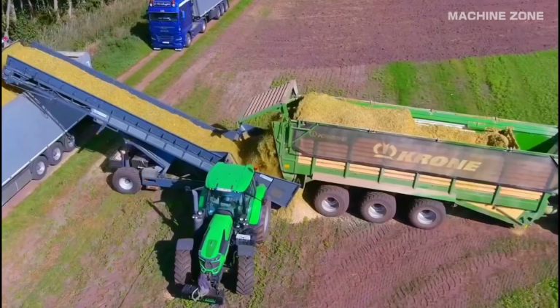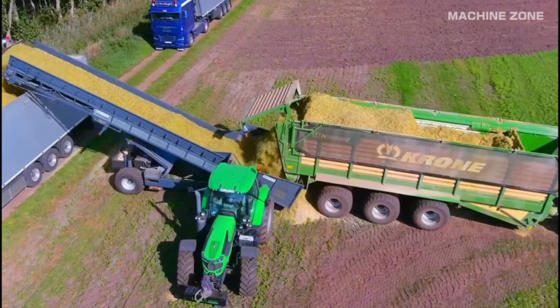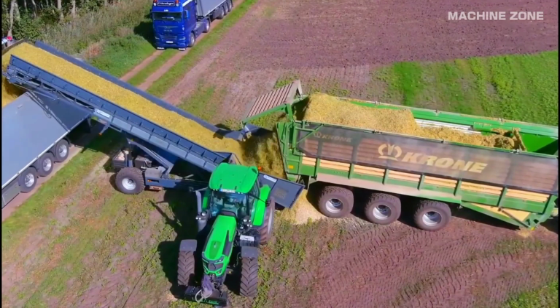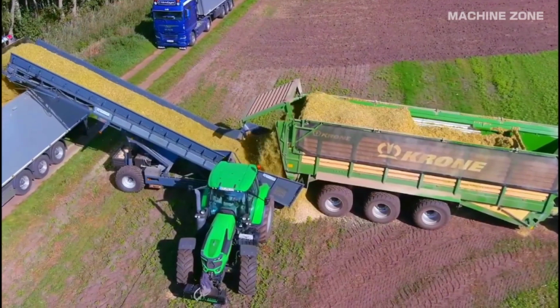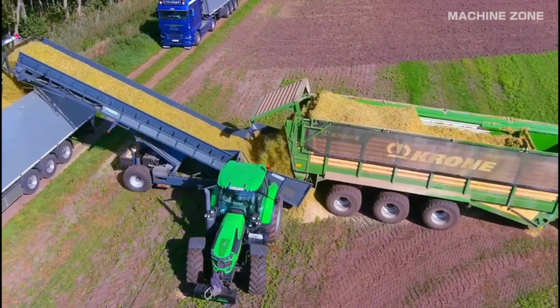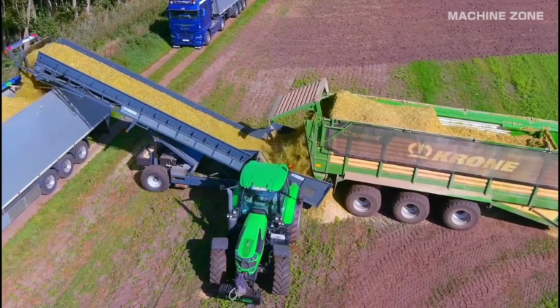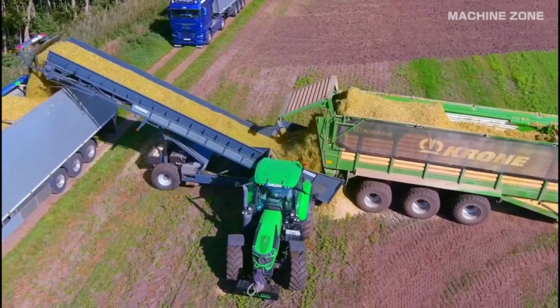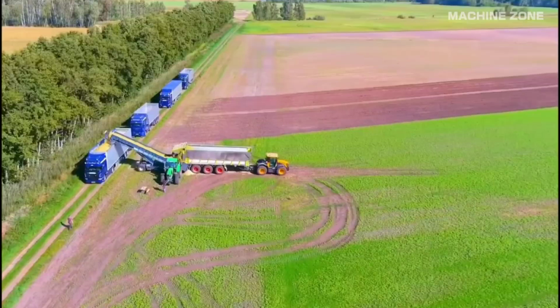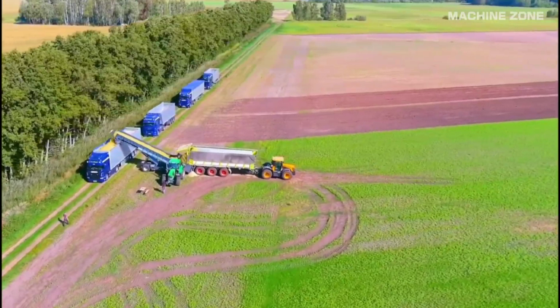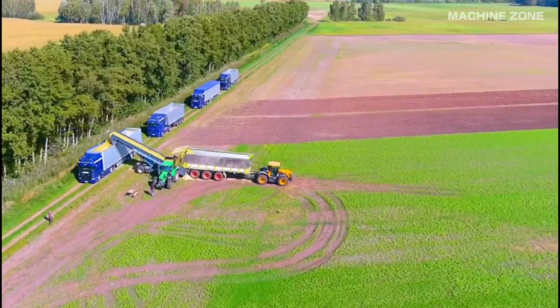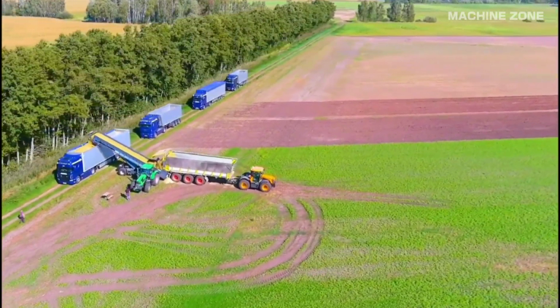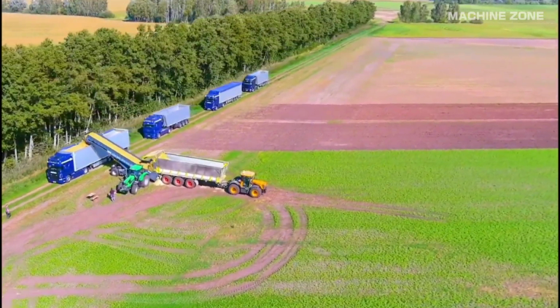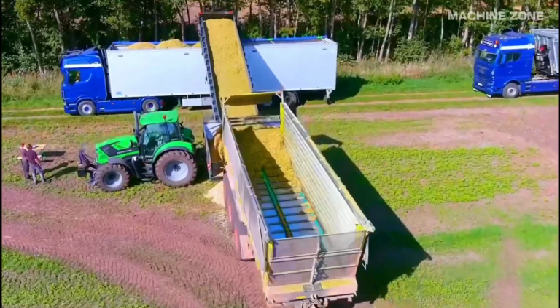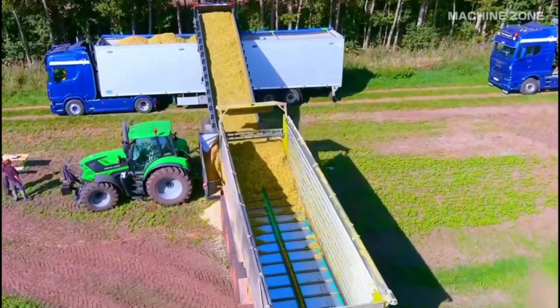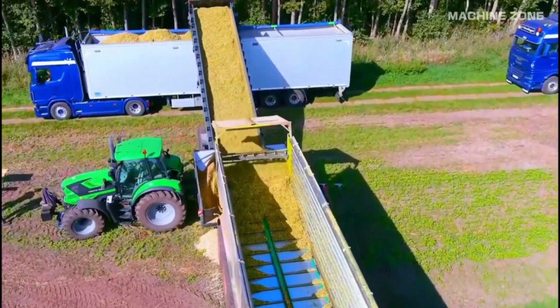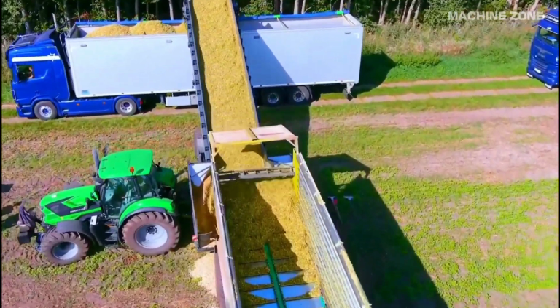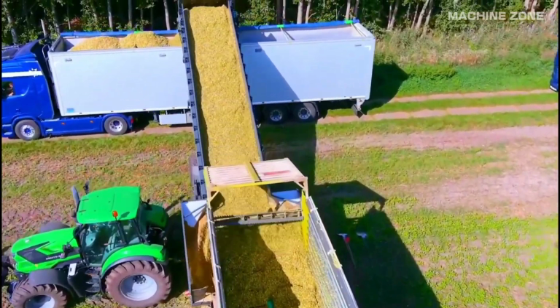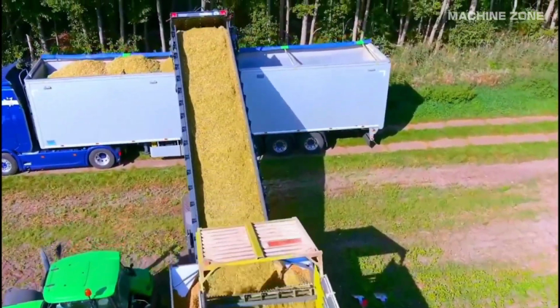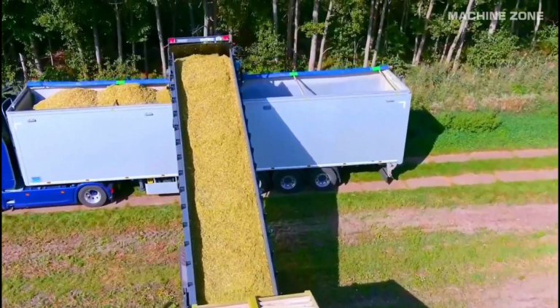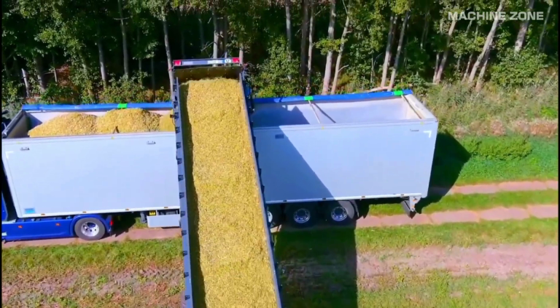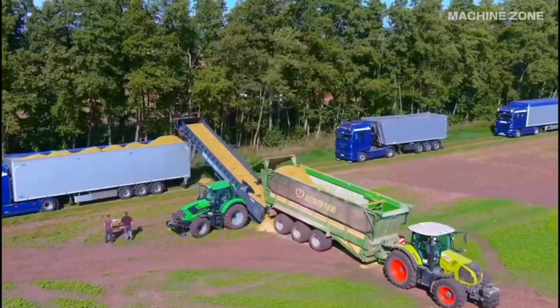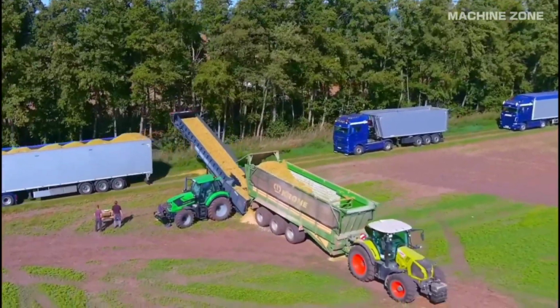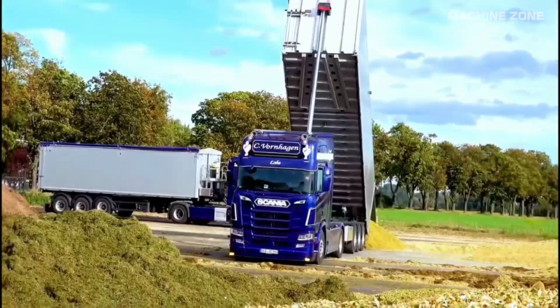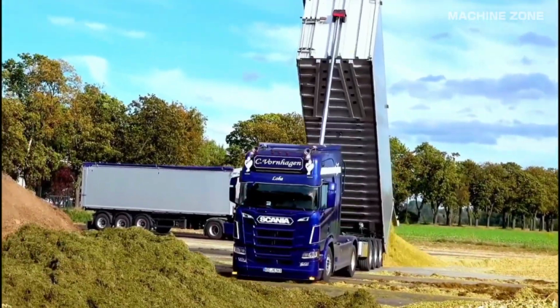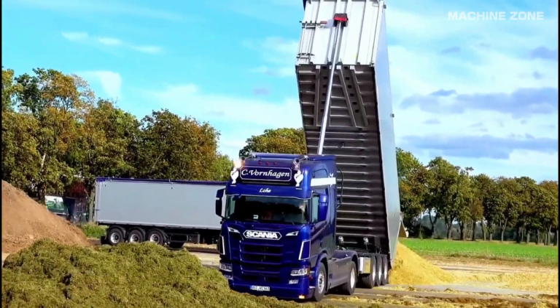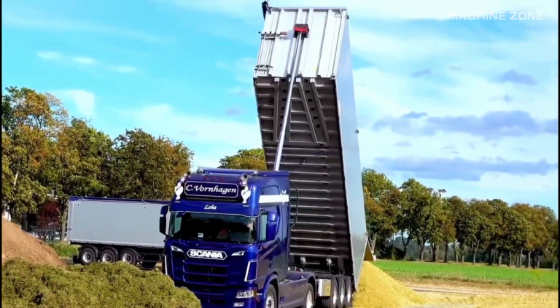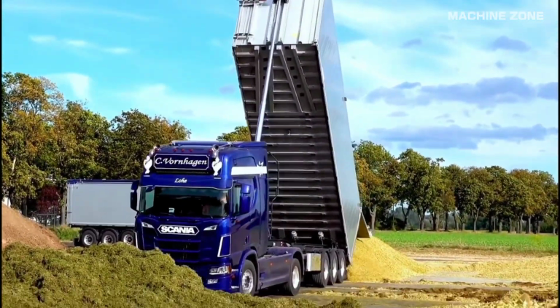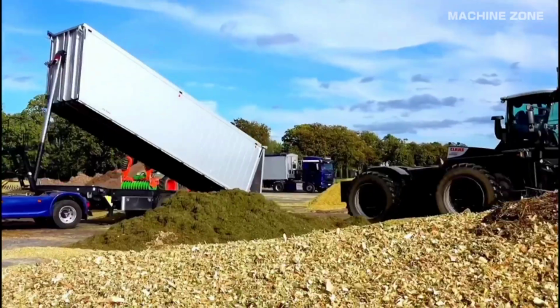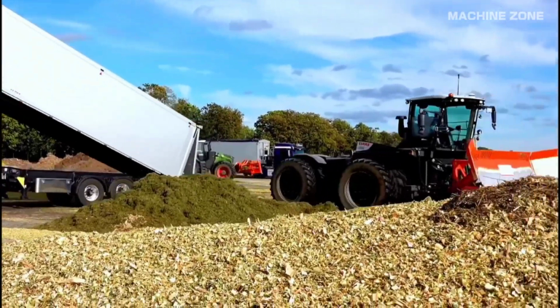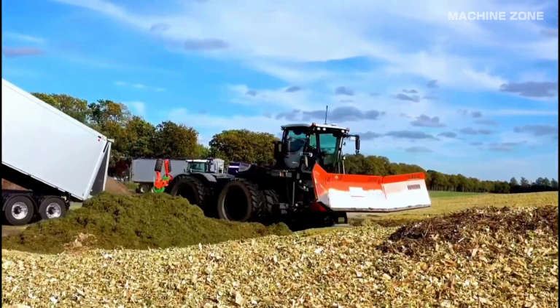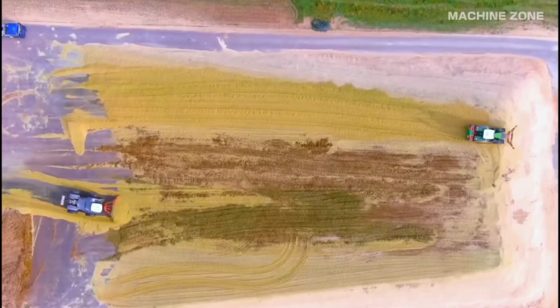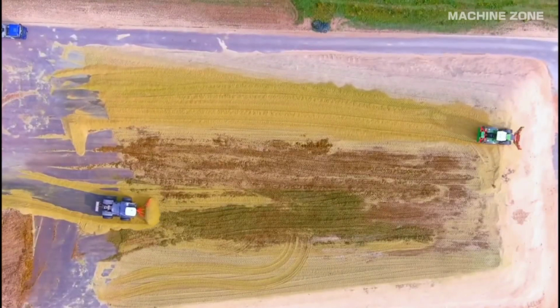The cobs and remaining stalk material — stover — can be ejected onto the field for later use as mulch or collected for biofuel production. The harvested kernels are transported to a storage facility or processing plant.